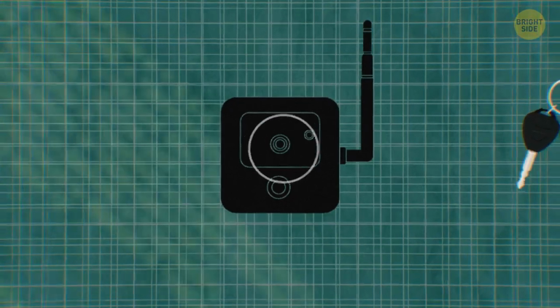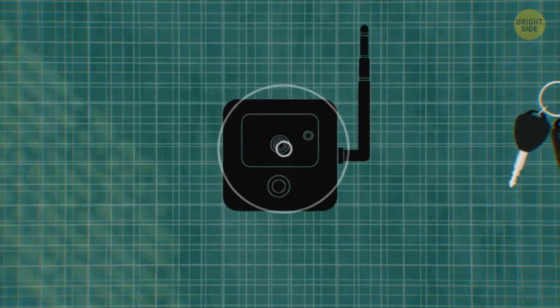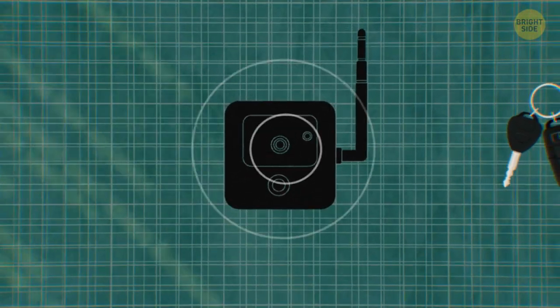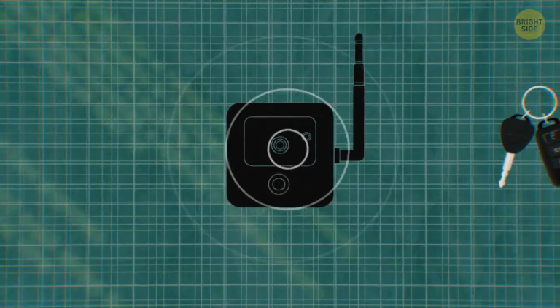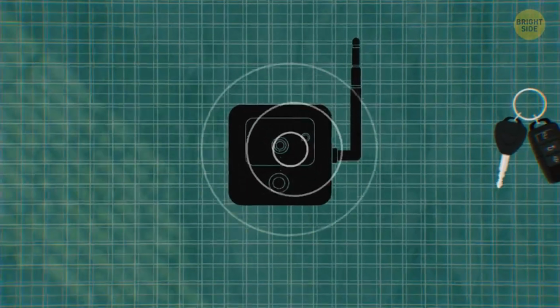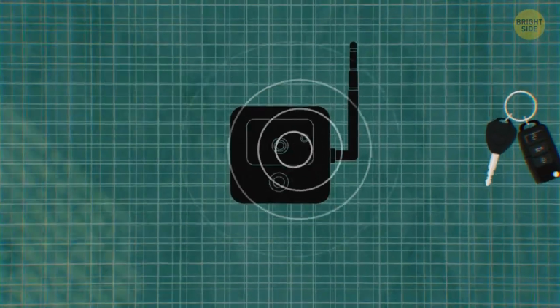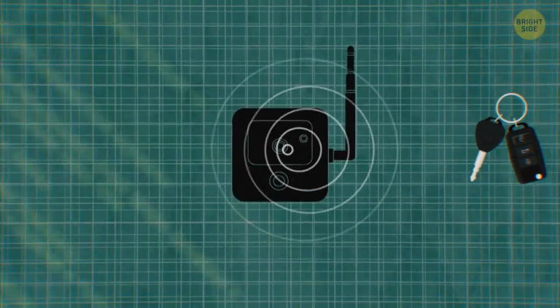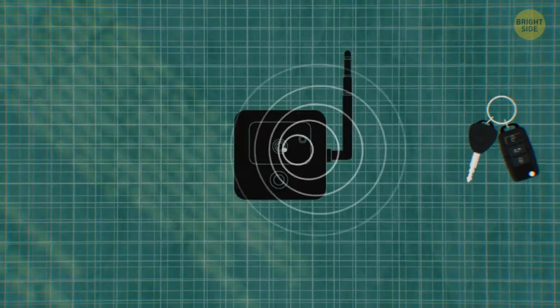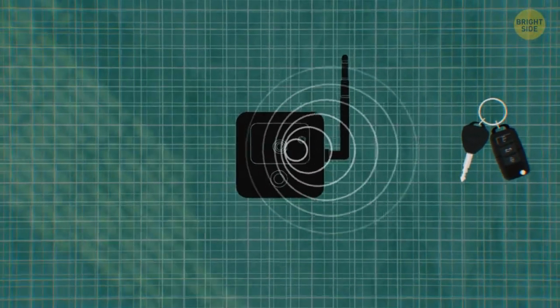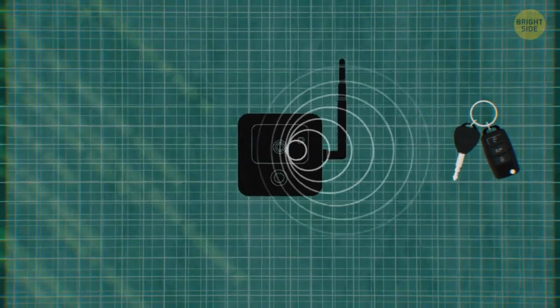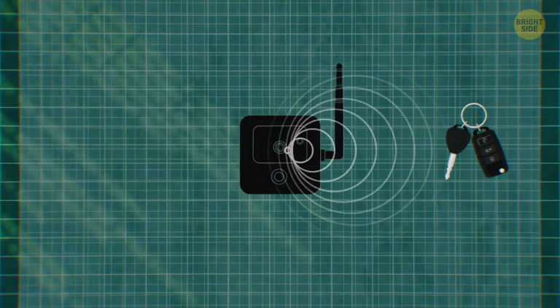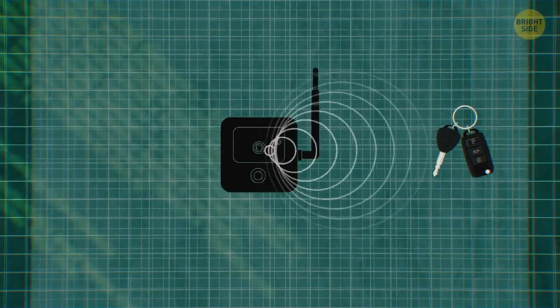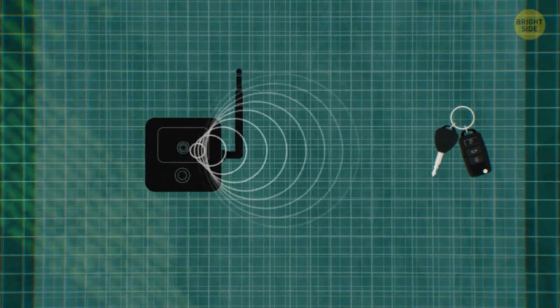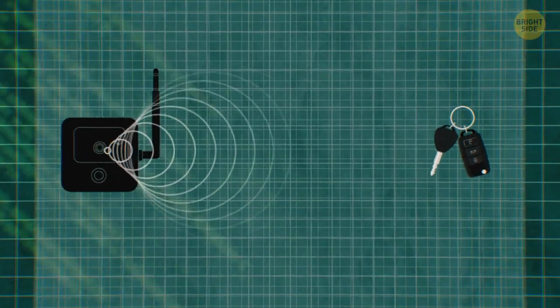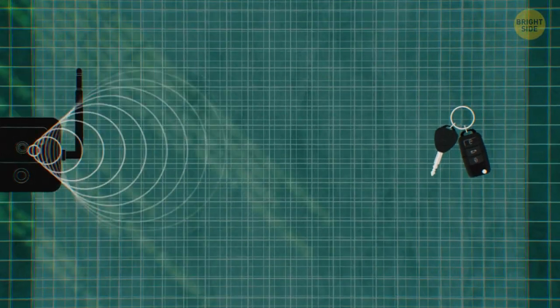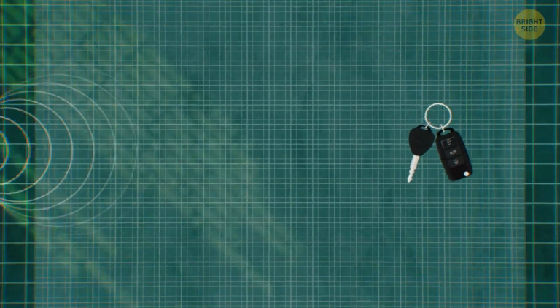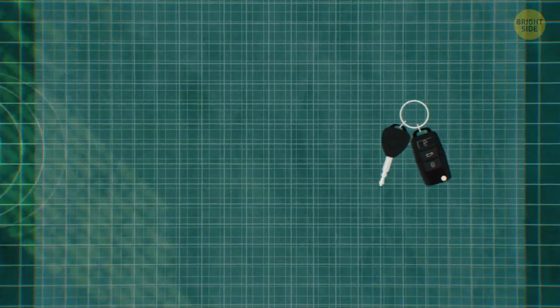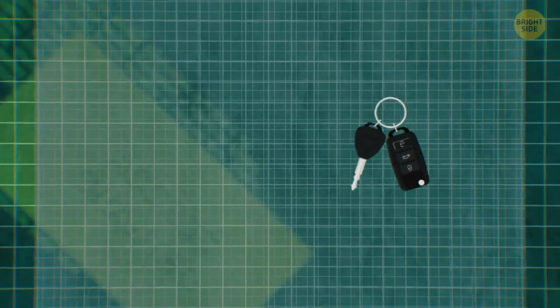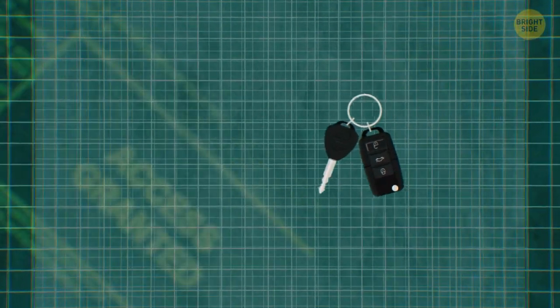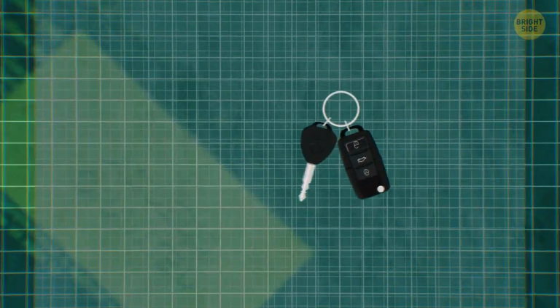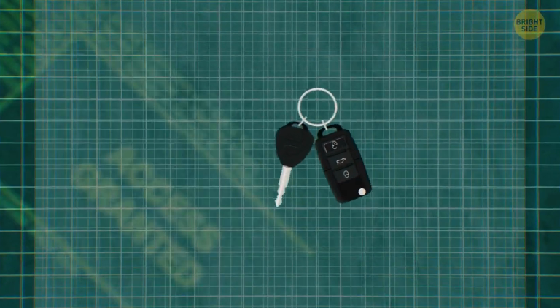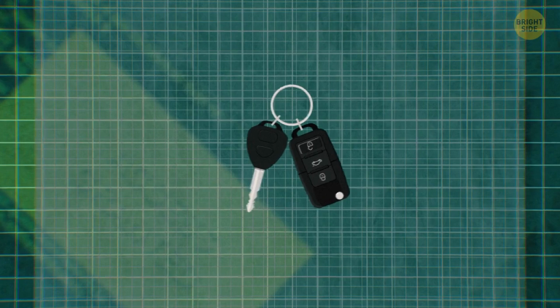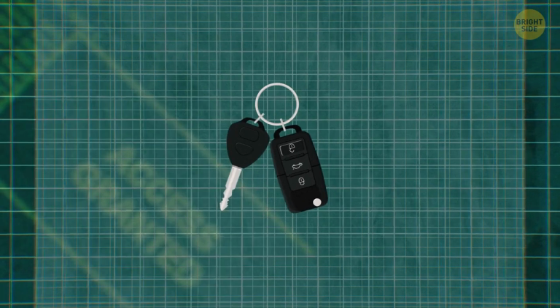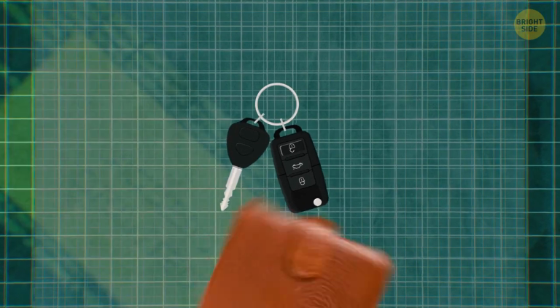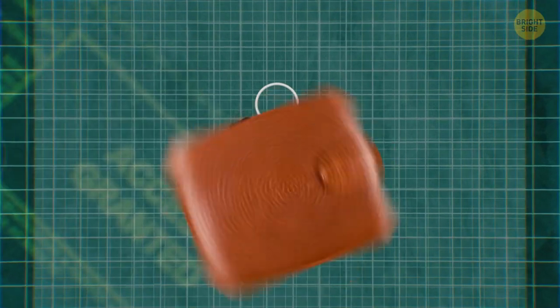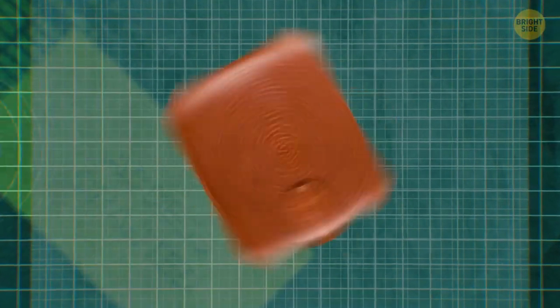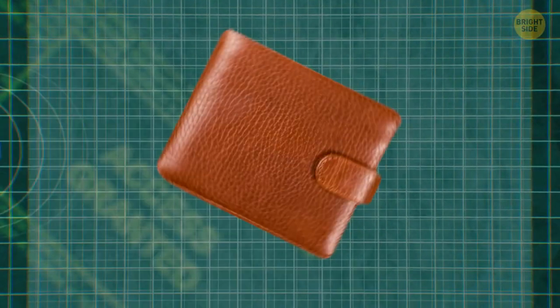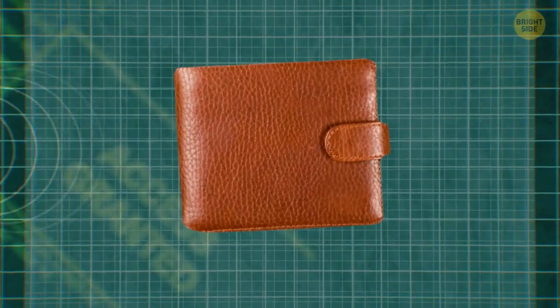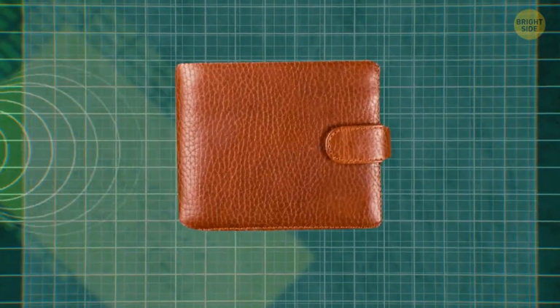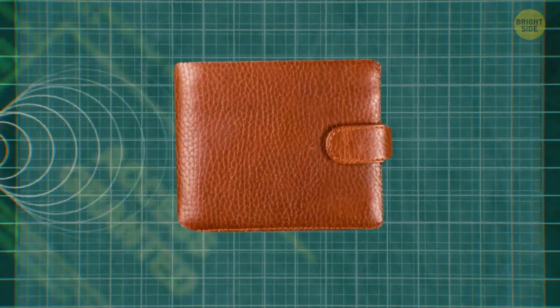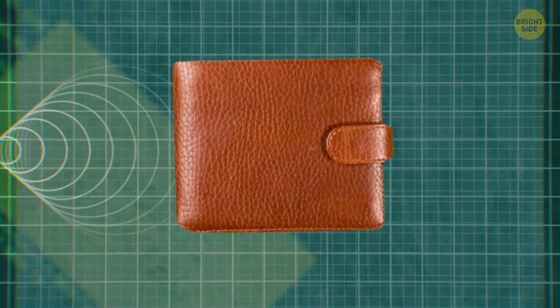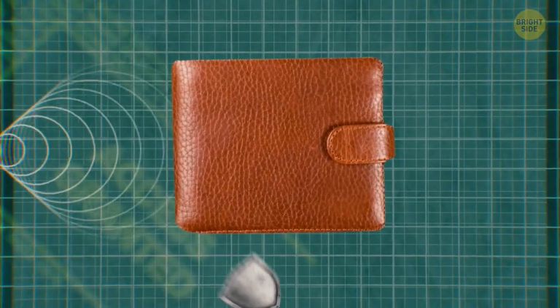Speaking of keys, car burglars can open cars by intercepting the signal from their keyless entry system. Yet only 5% of vehicles have their fobs in an RFID wallet that can protect them from getting the signal intercepted.